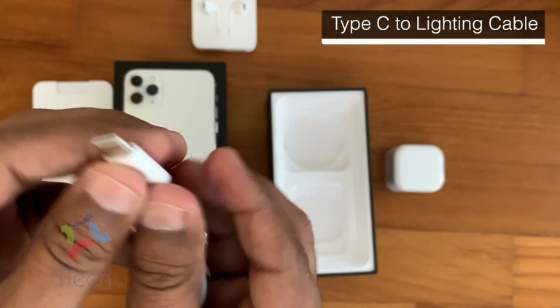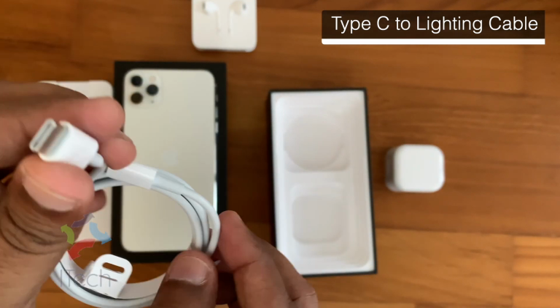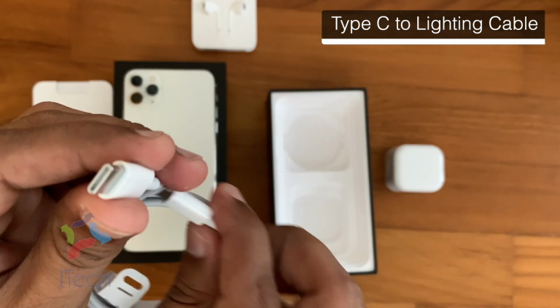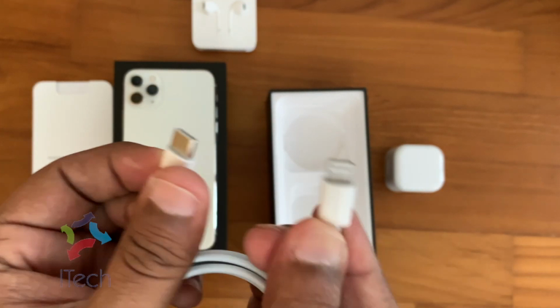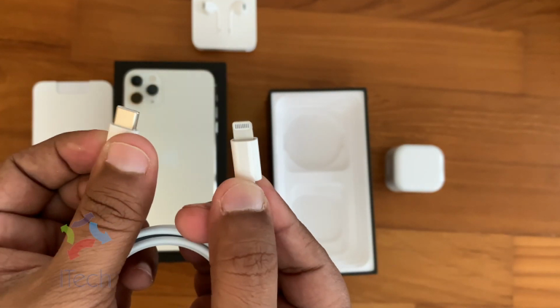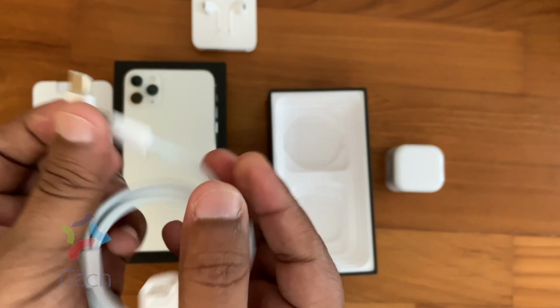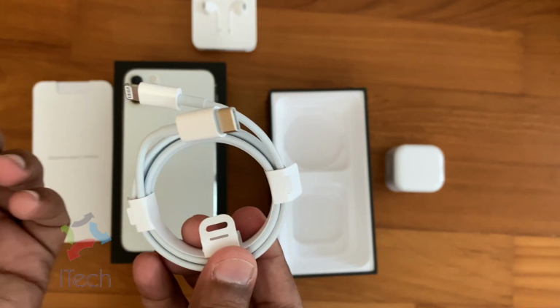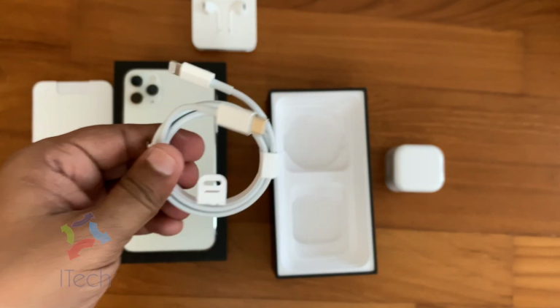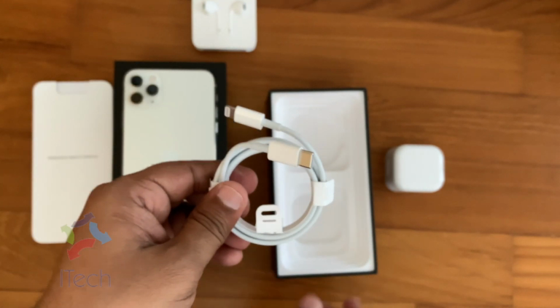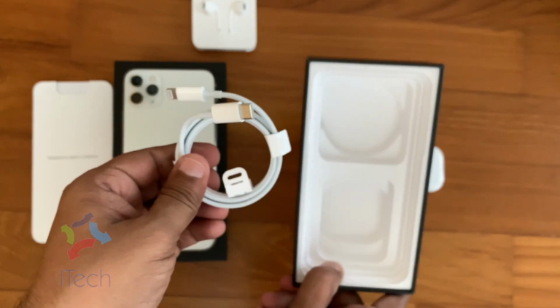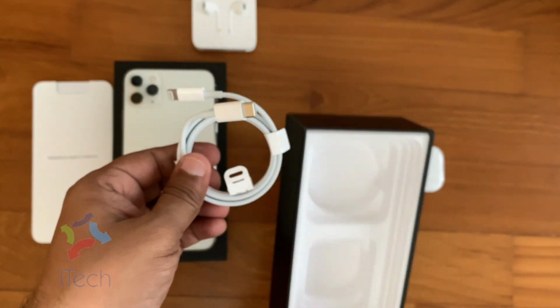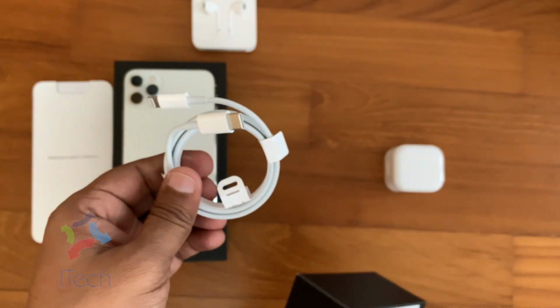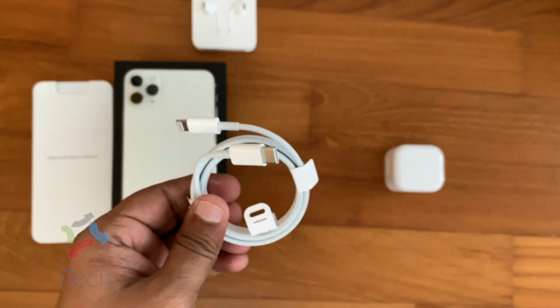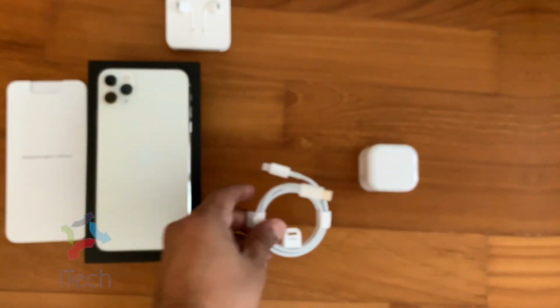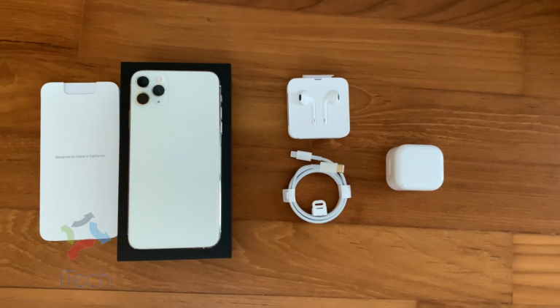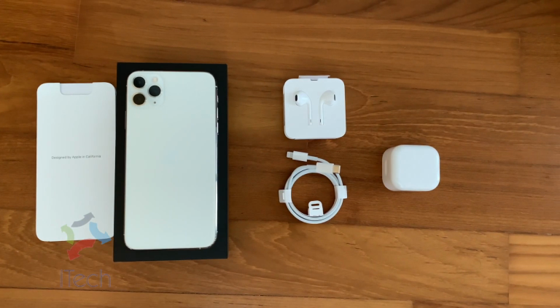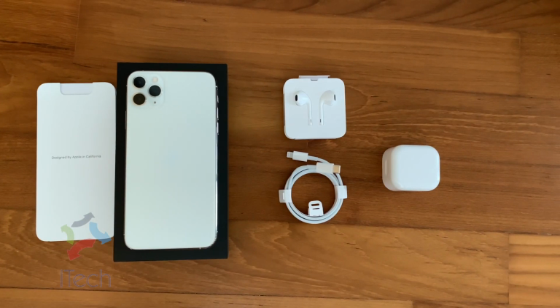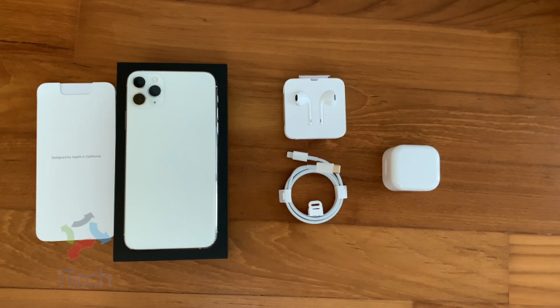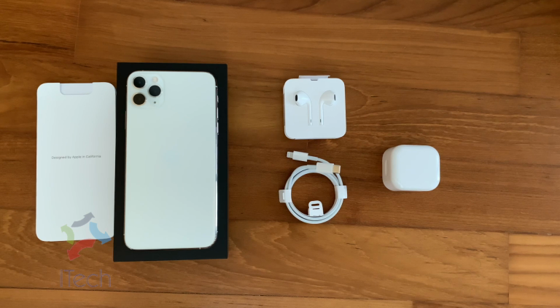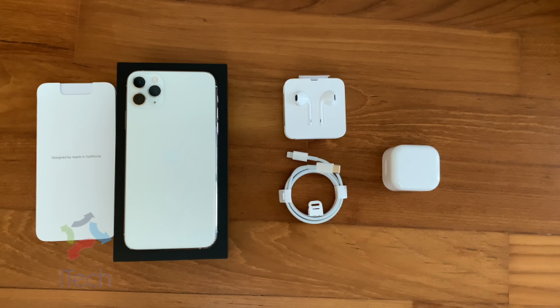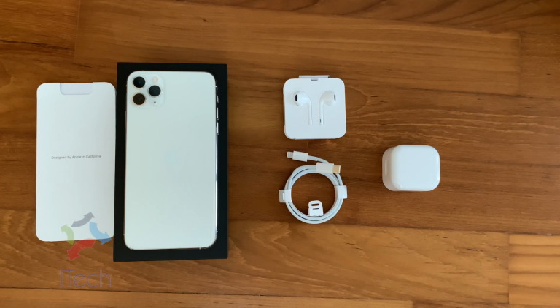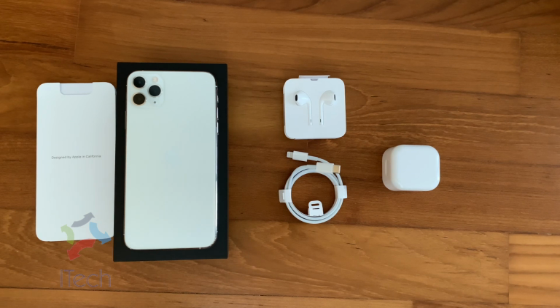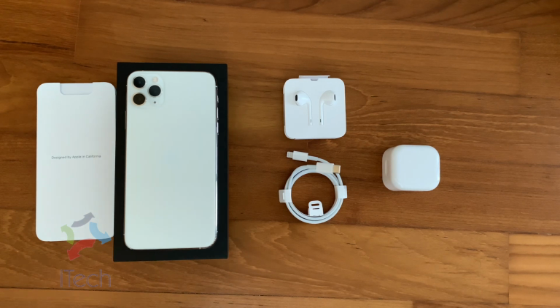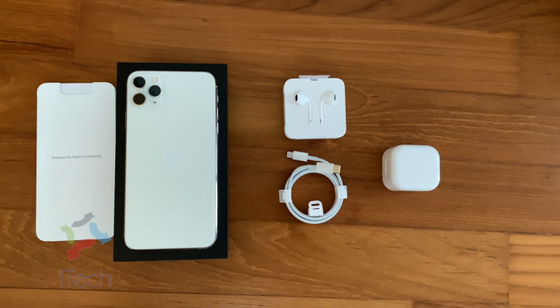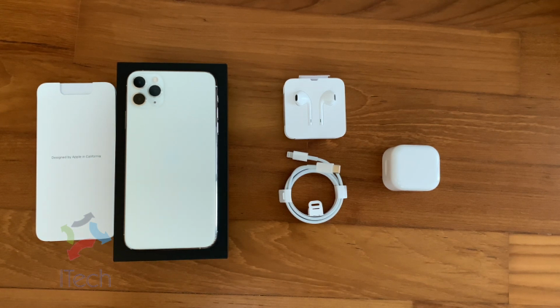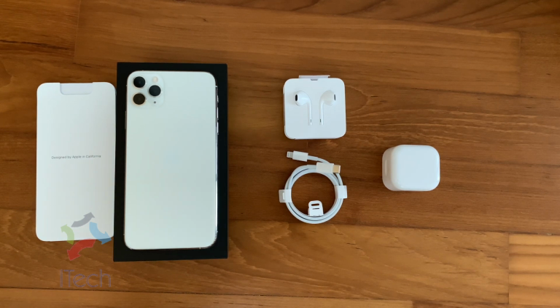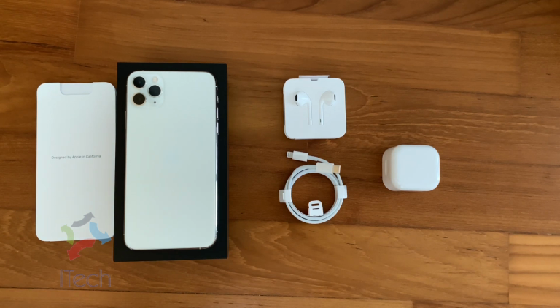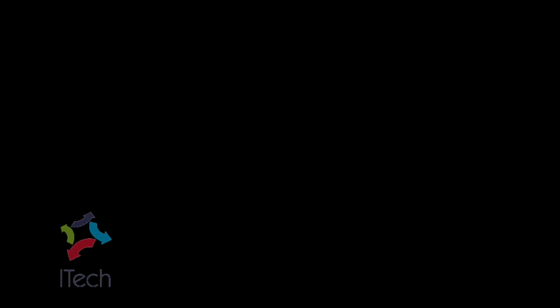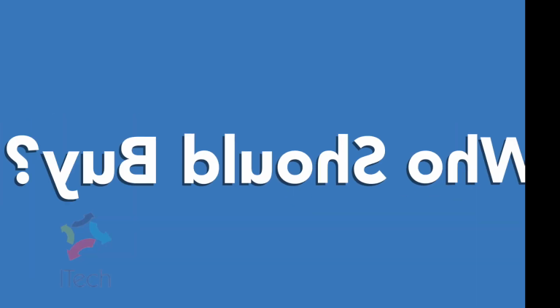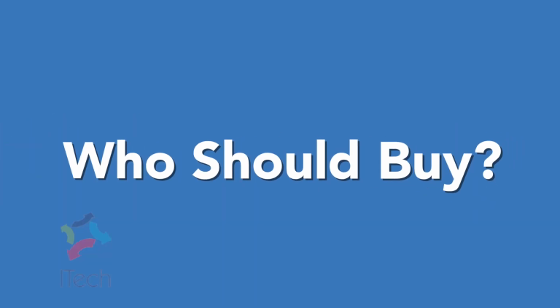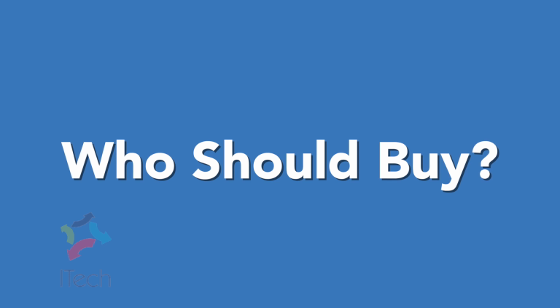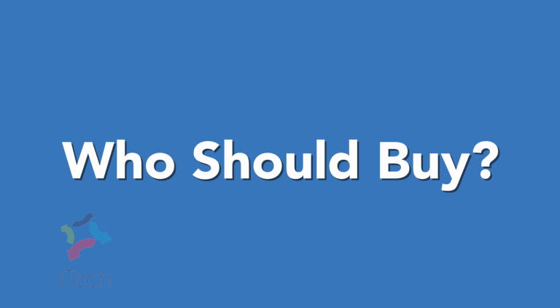I am blown away by how the three cameras are so well integrated. Bigger batteries and iOS 13, which is optimized for usability. Who should buy?